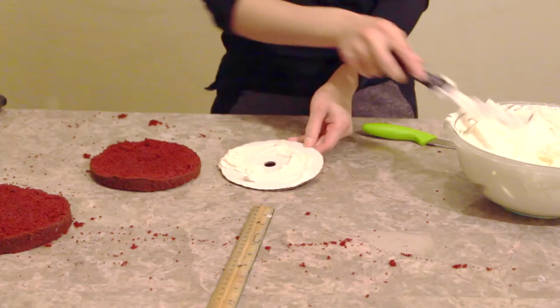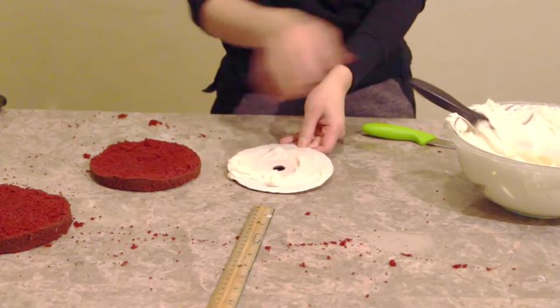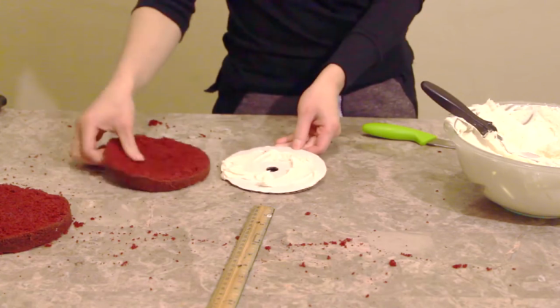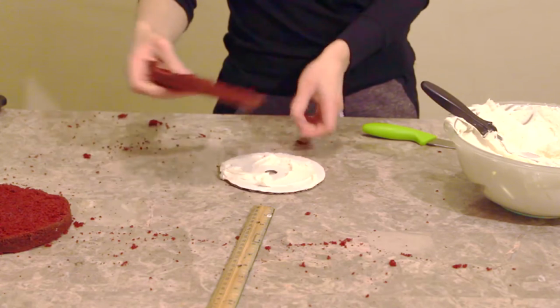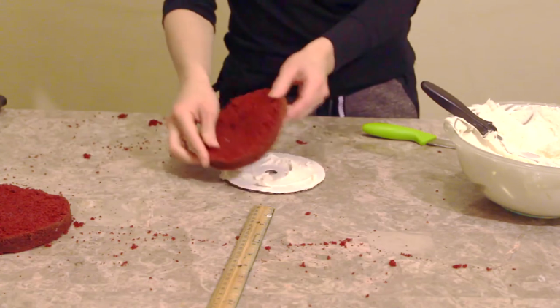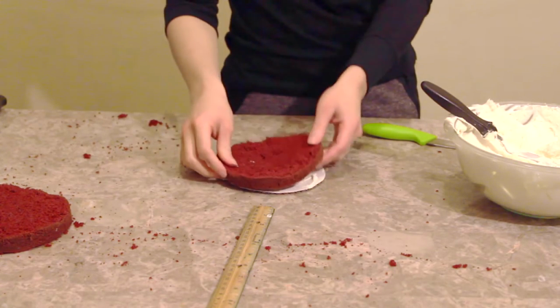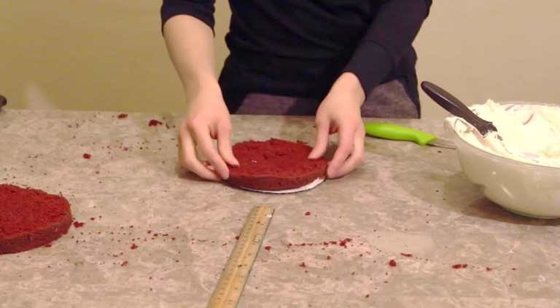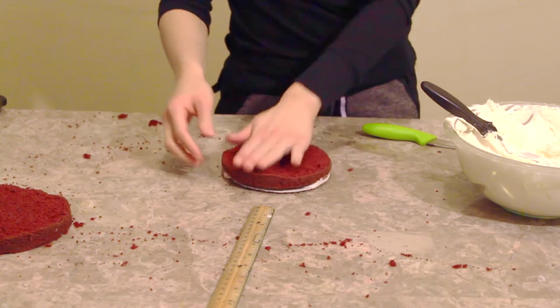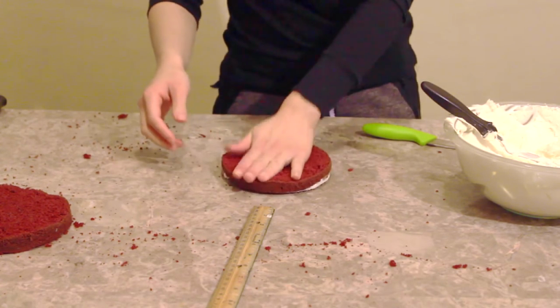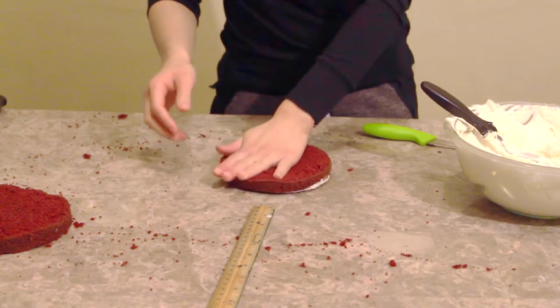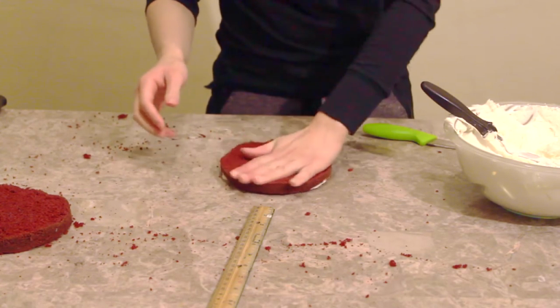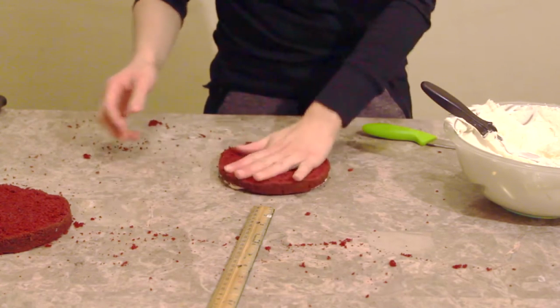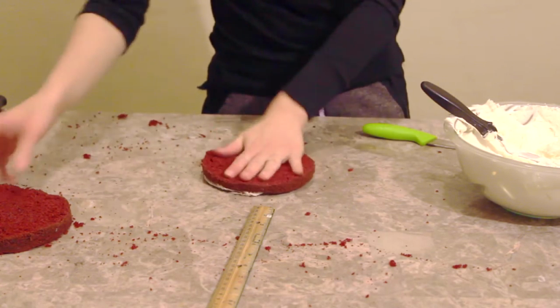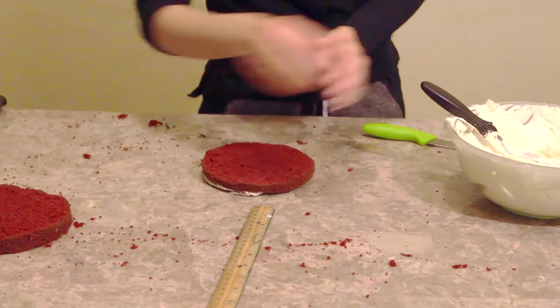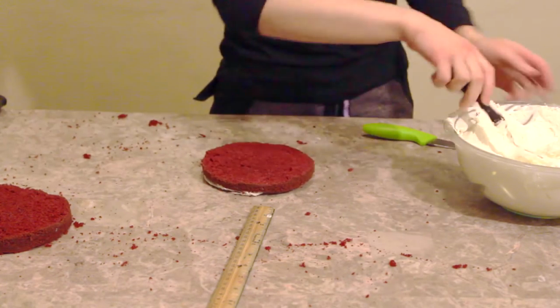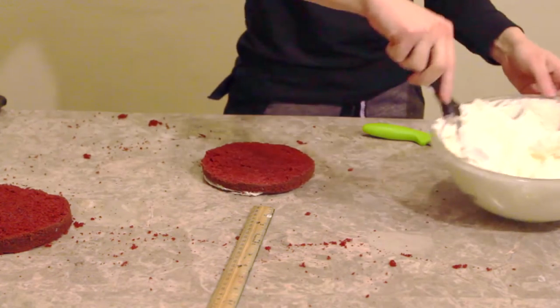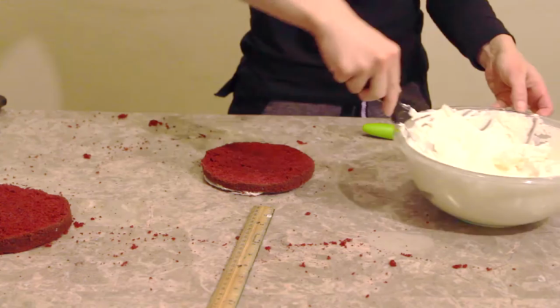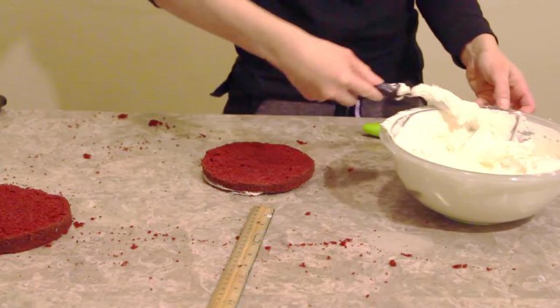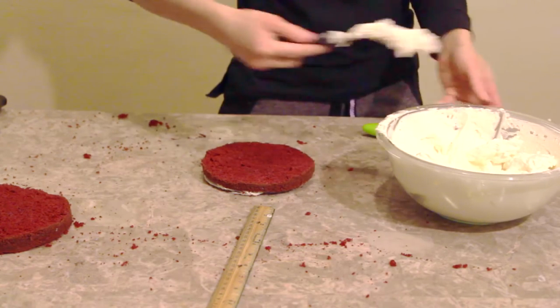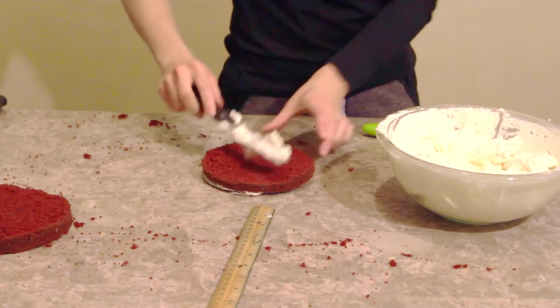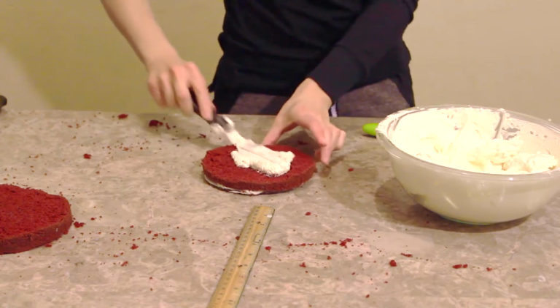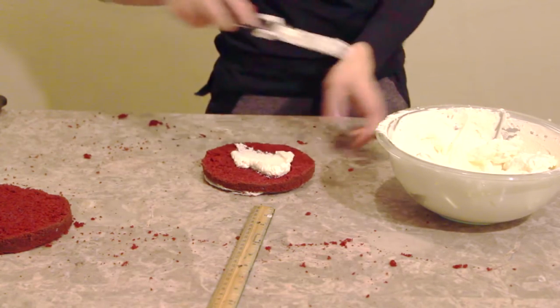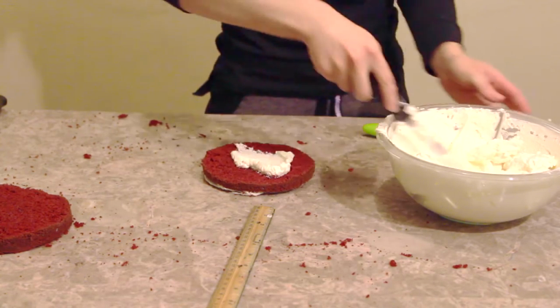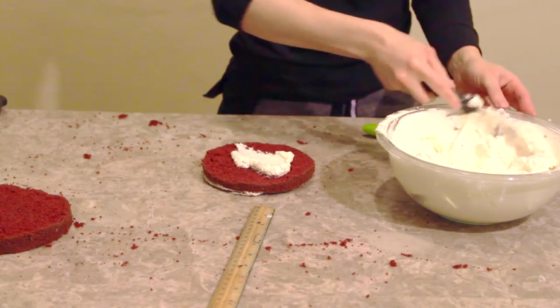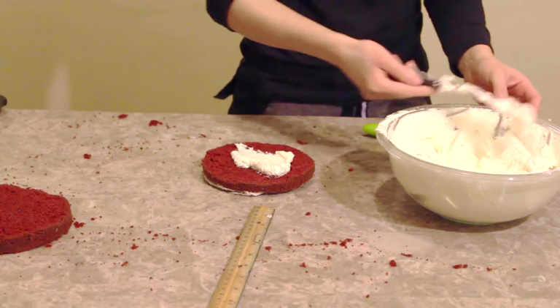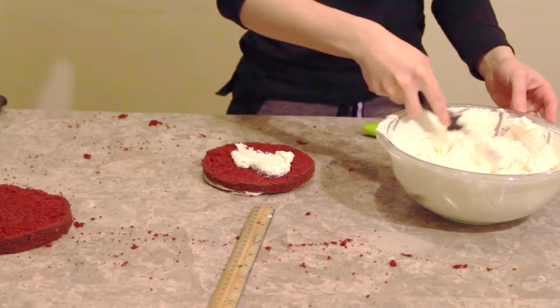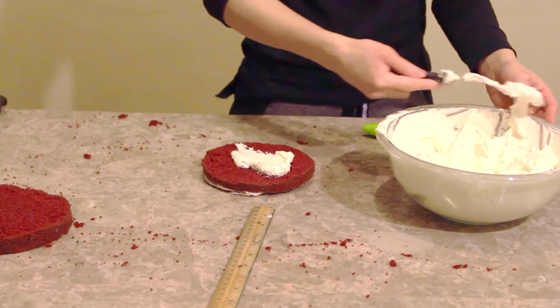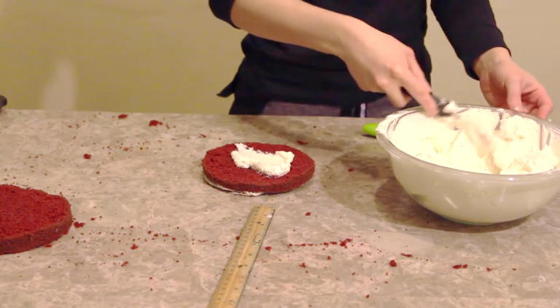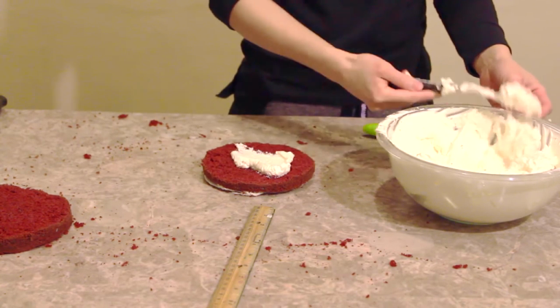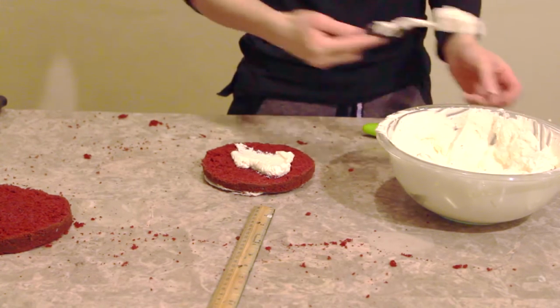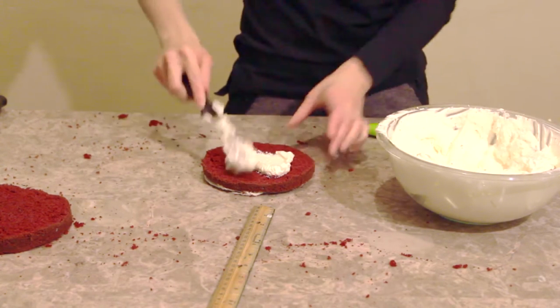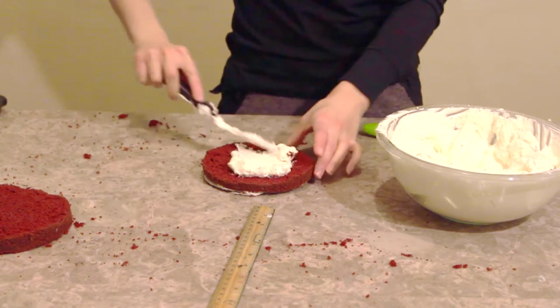Also, every time that you use dowels, the layer on top of the cake that's going to be sitting on the dowels needs to have a cake board, otherwise your cake is going to sink into the other cake.